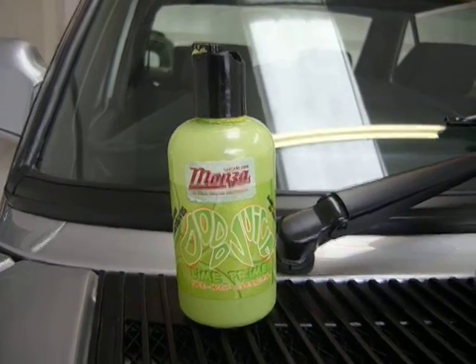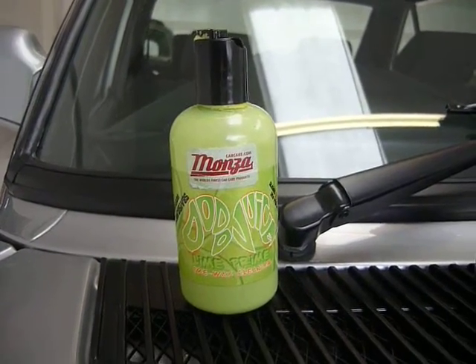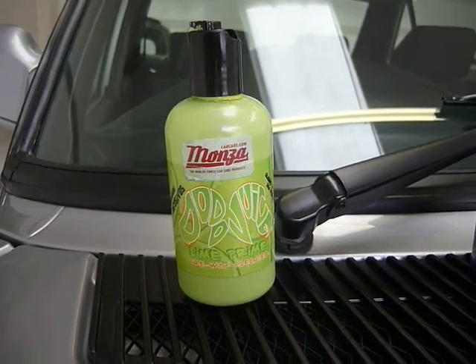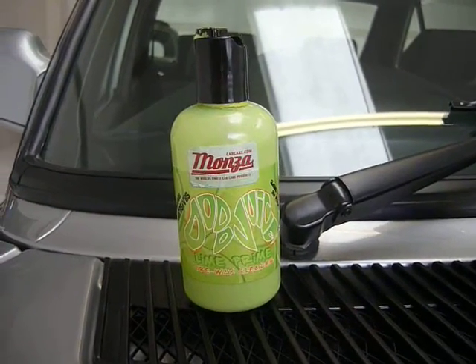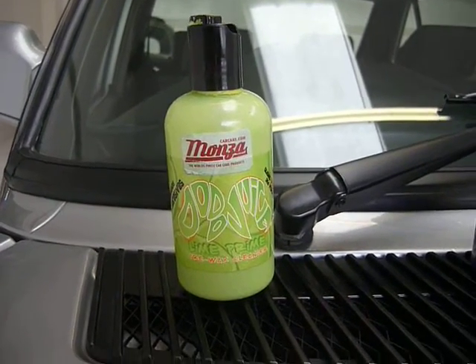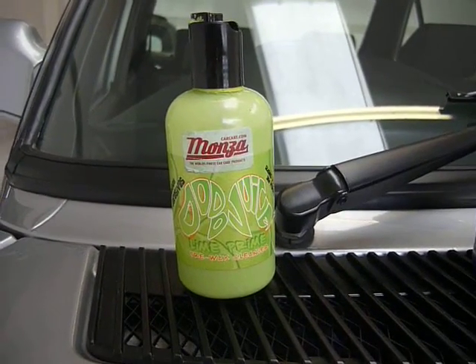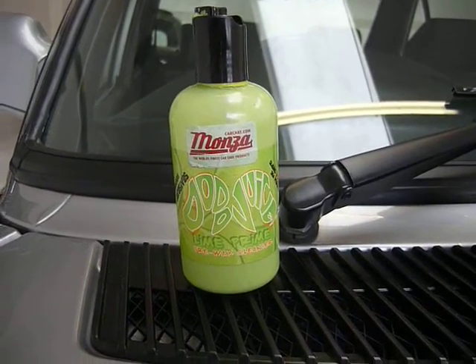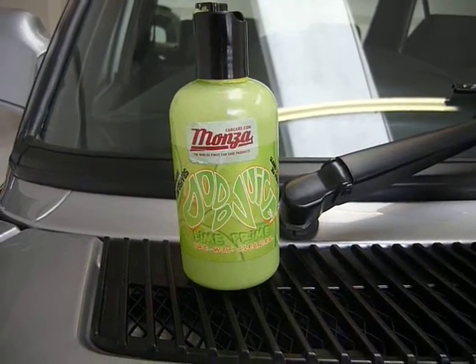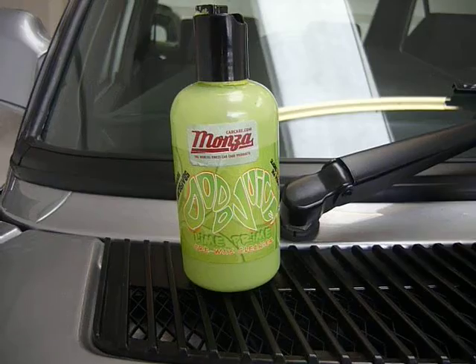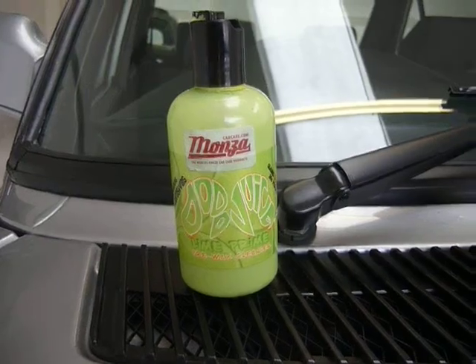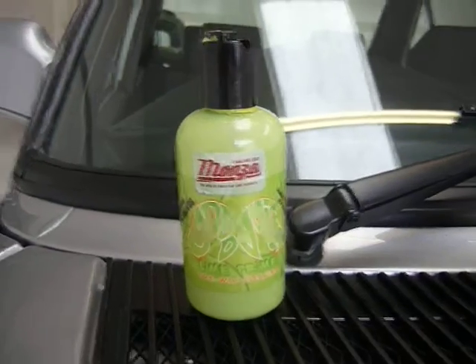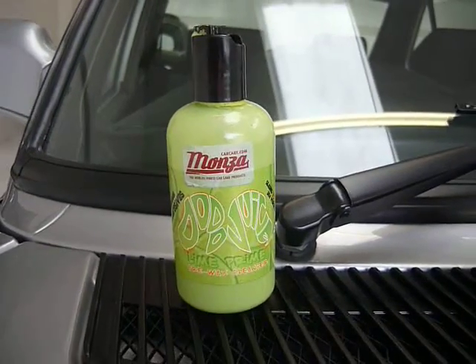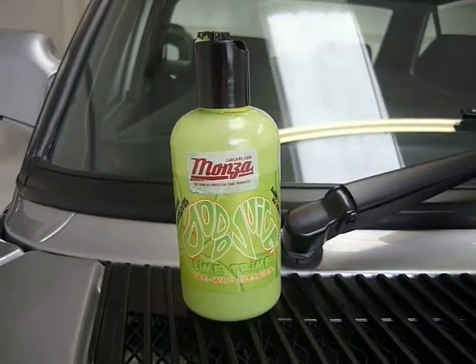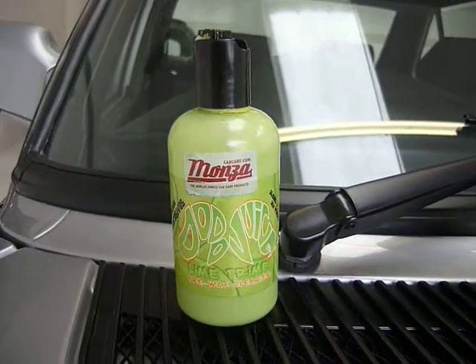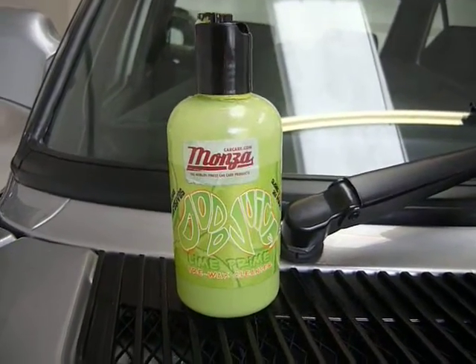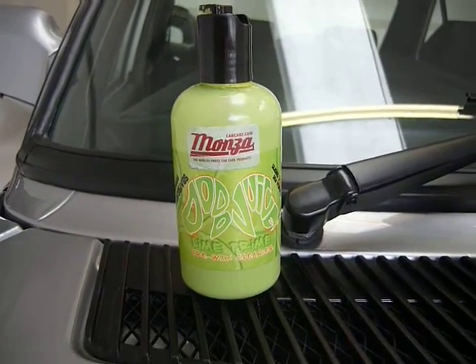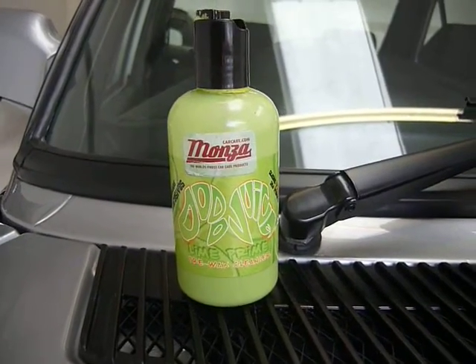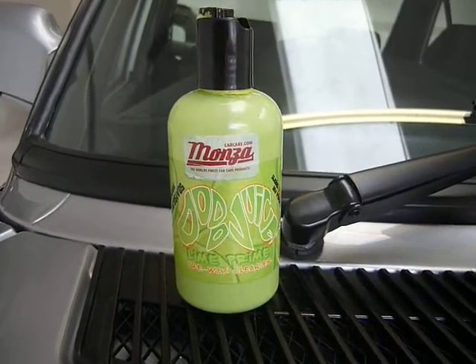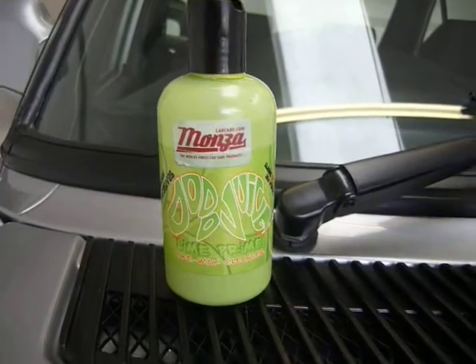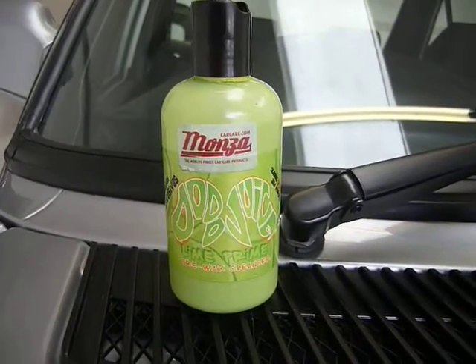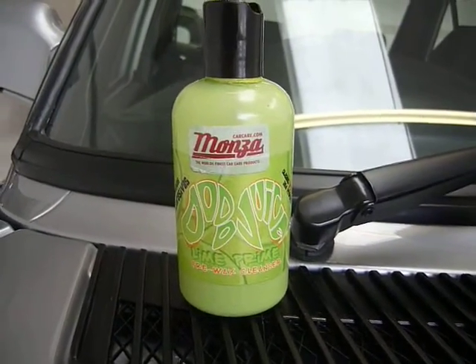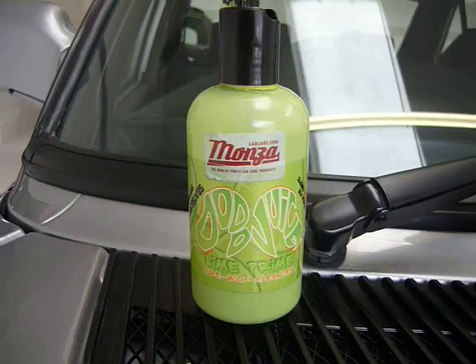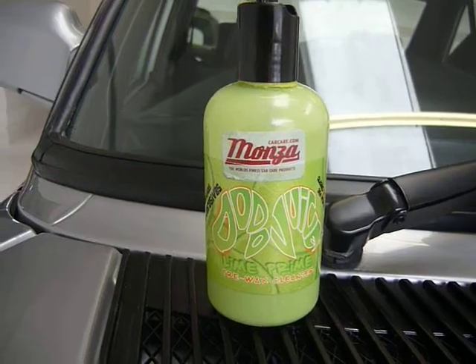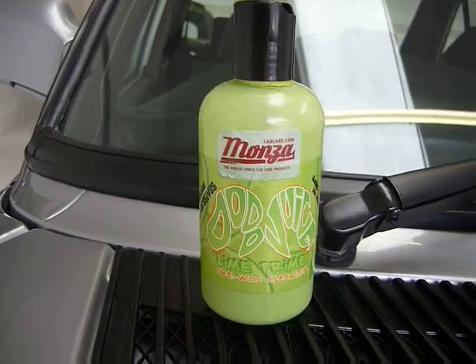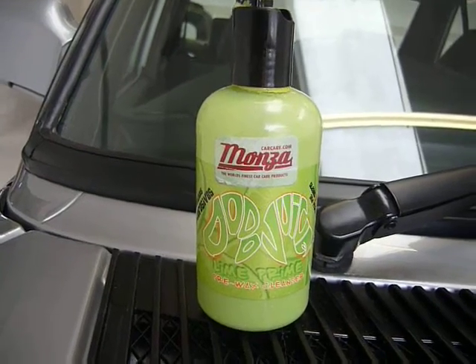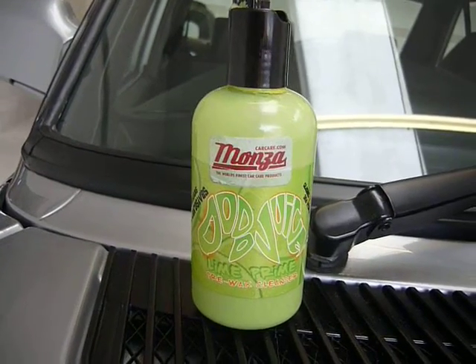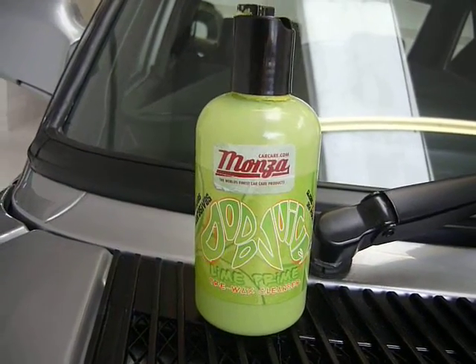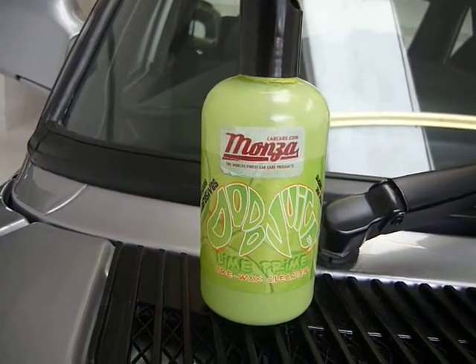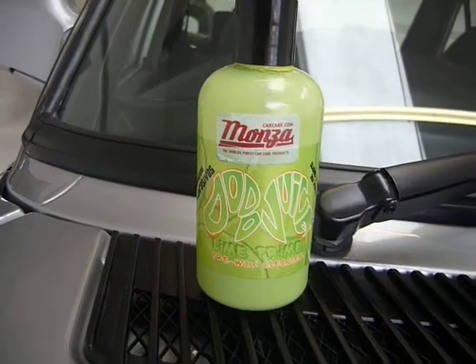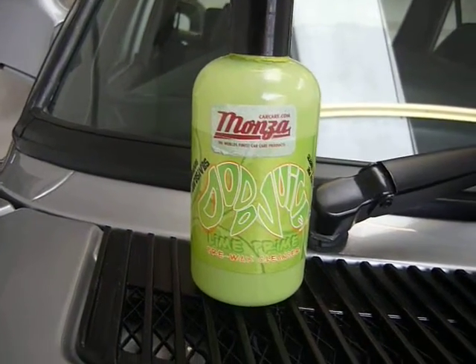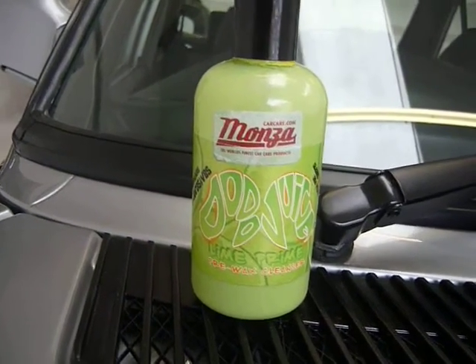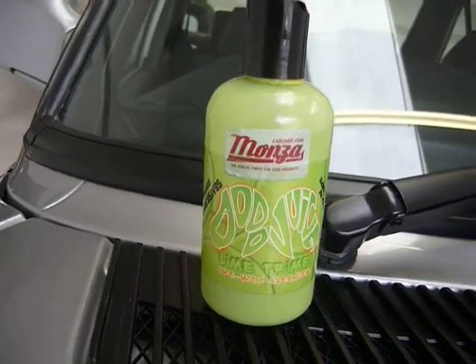So we've clayed the bar, cleaned the car, cut the car back, and then the process is just to line prime it, which is a pre-wax cleanser really.